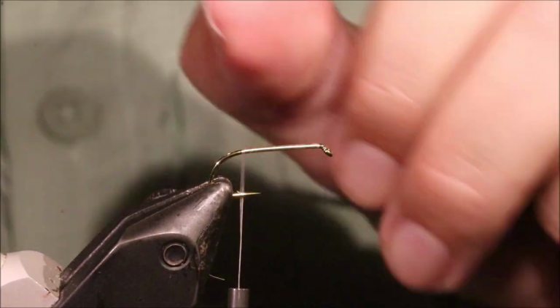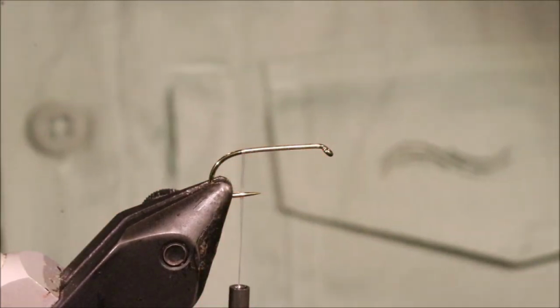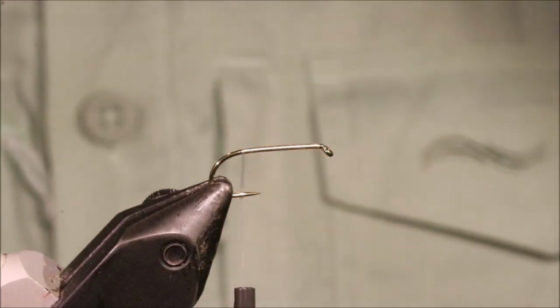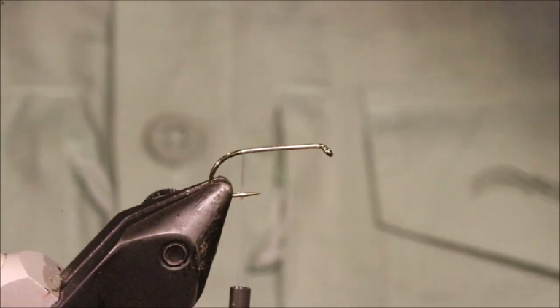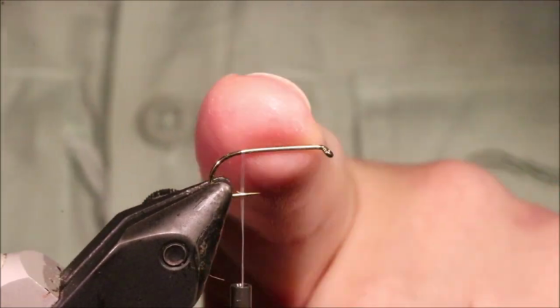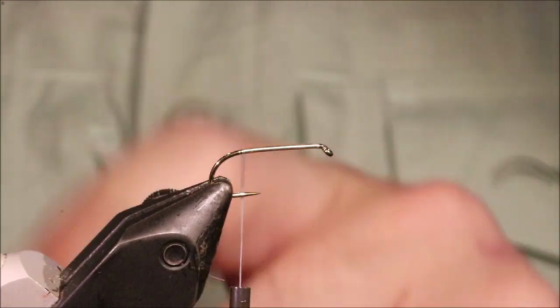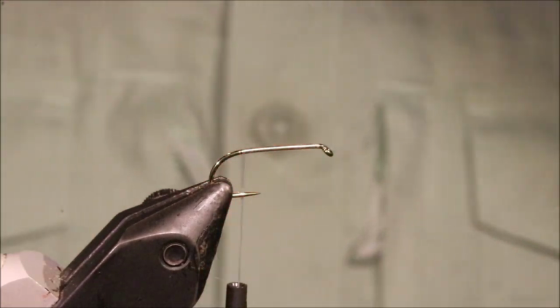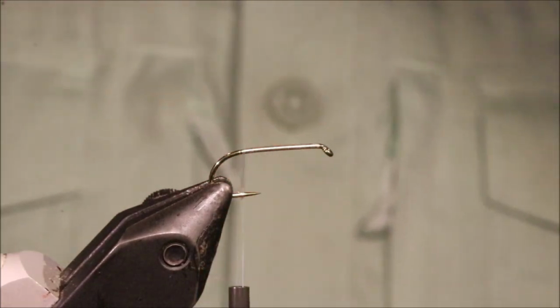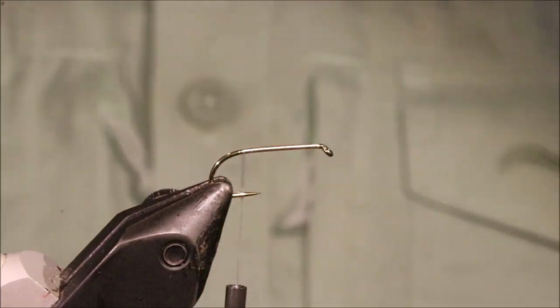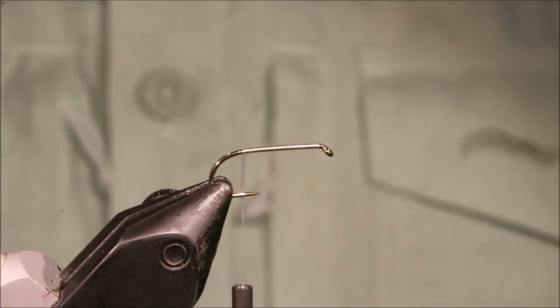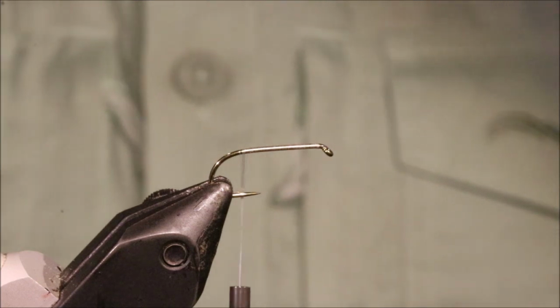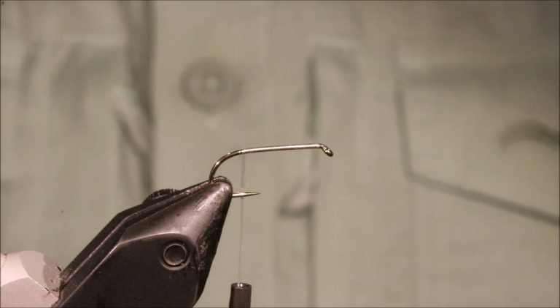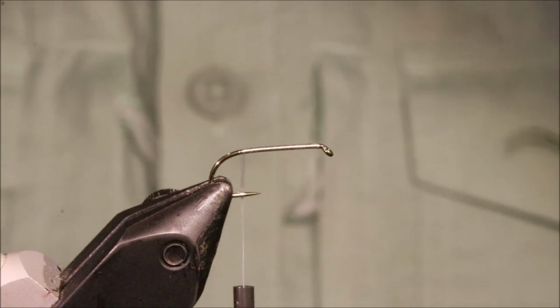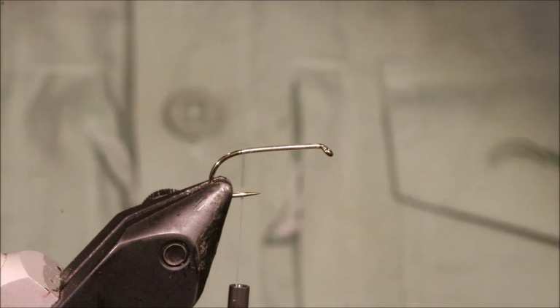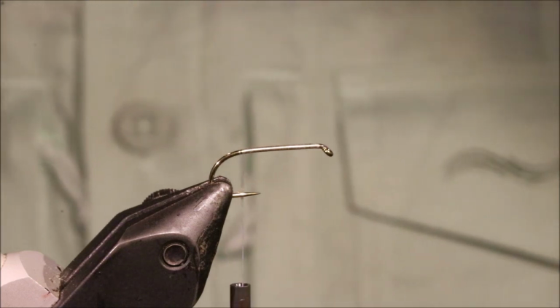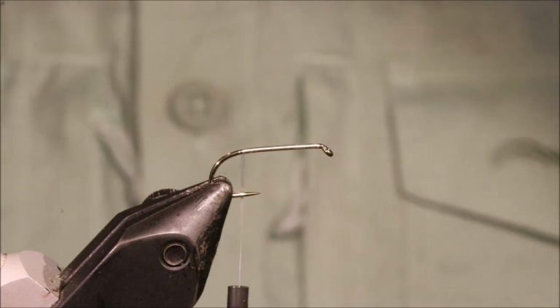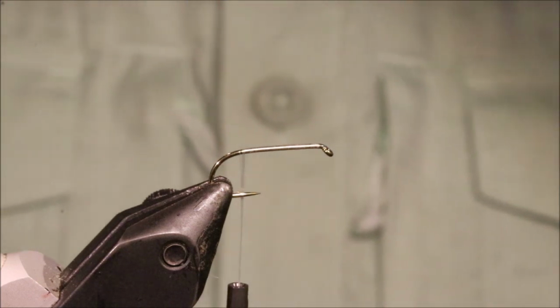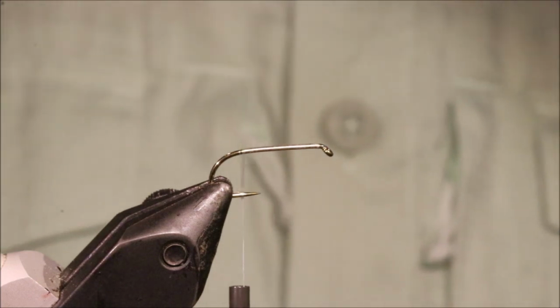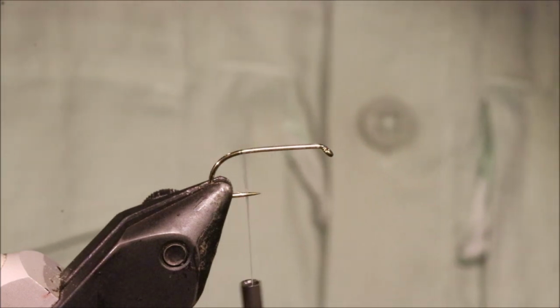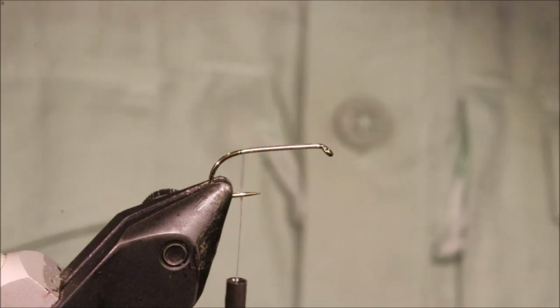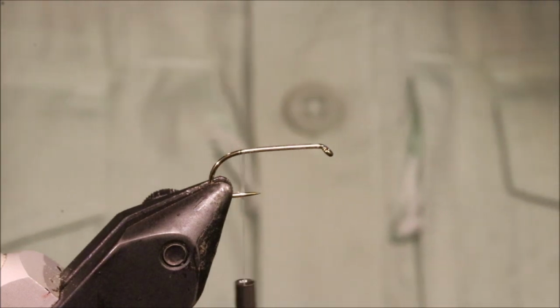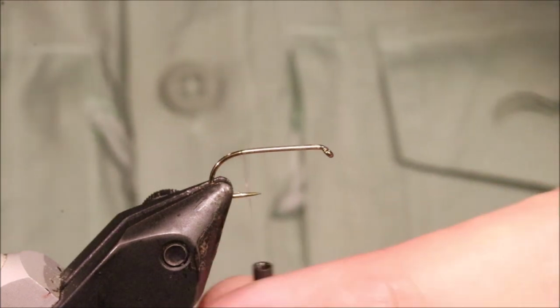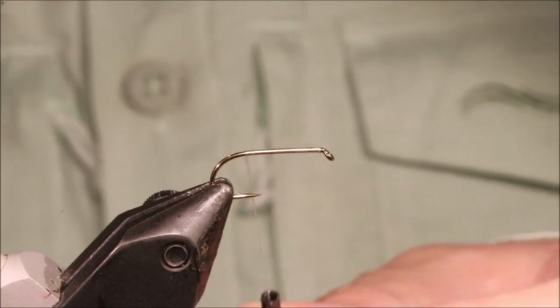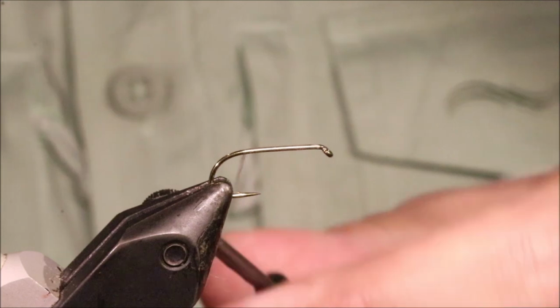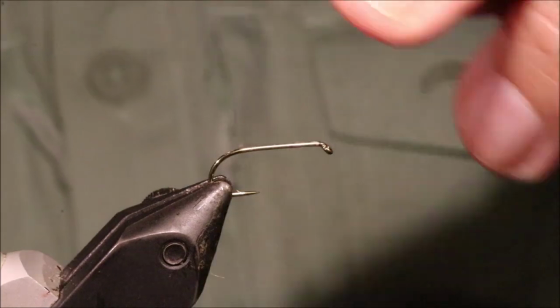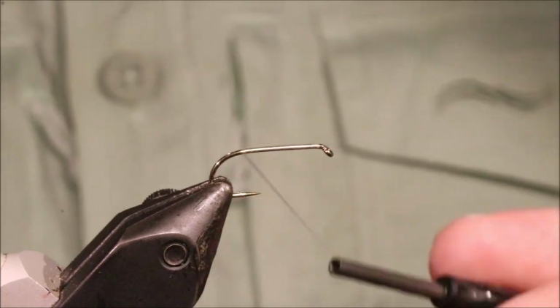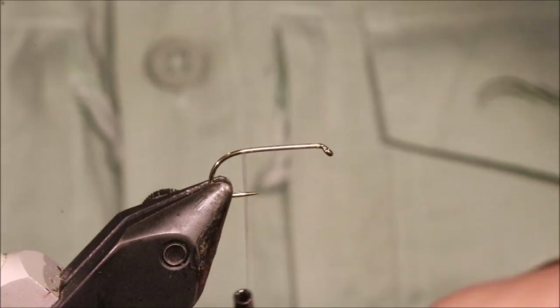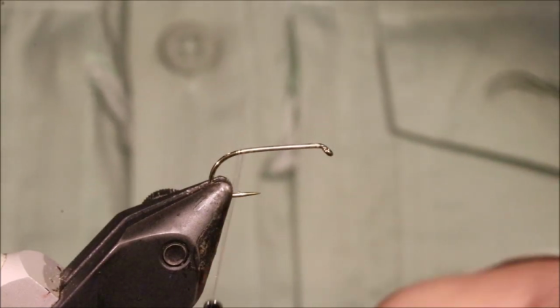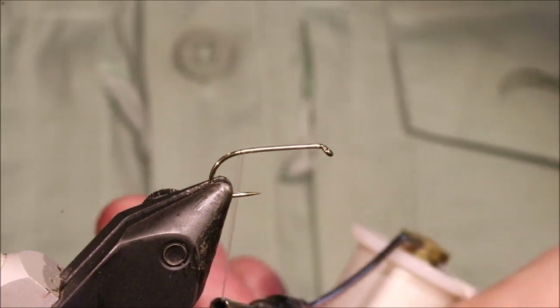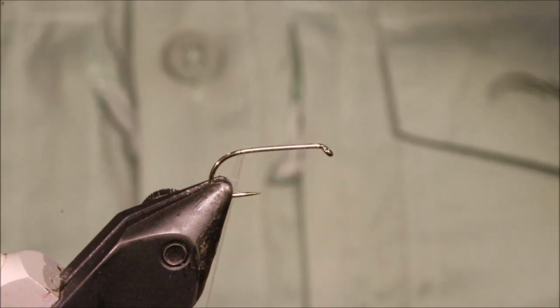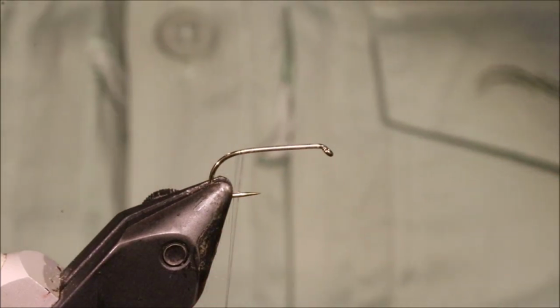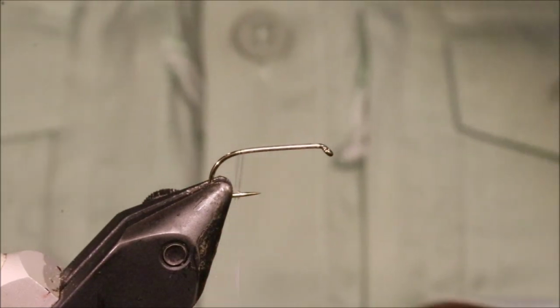So I've got my hook in my vise — this is a Camazan B170 and it's a size 10 — and I've run on some white thread, it's just Vivas Tenno.